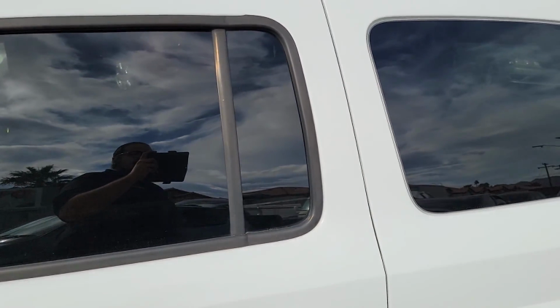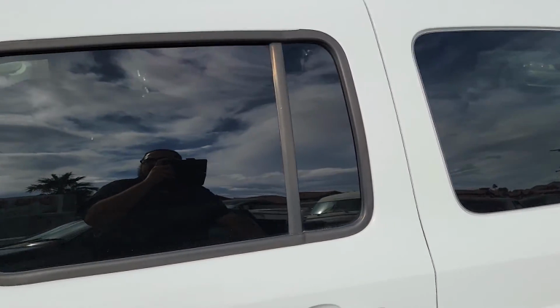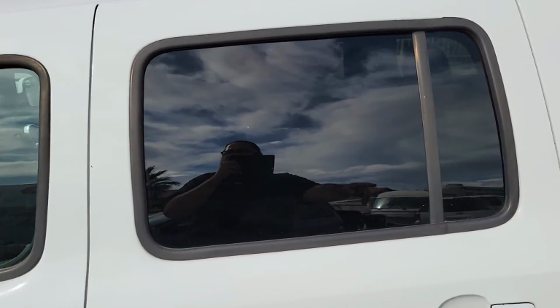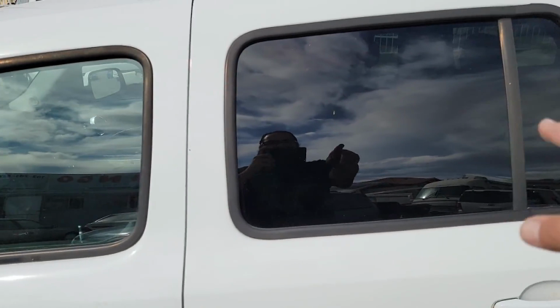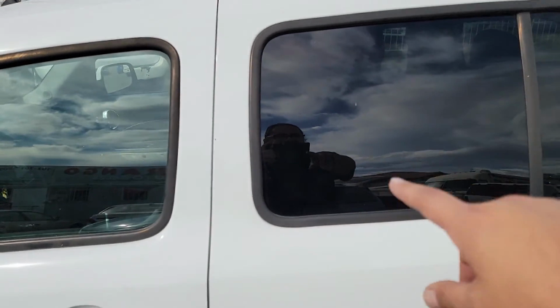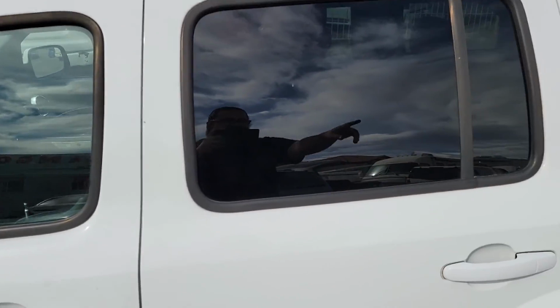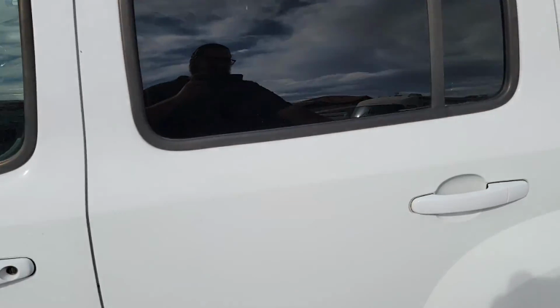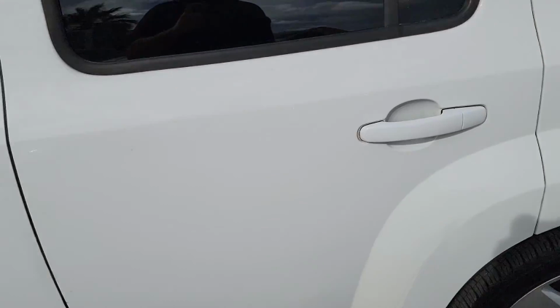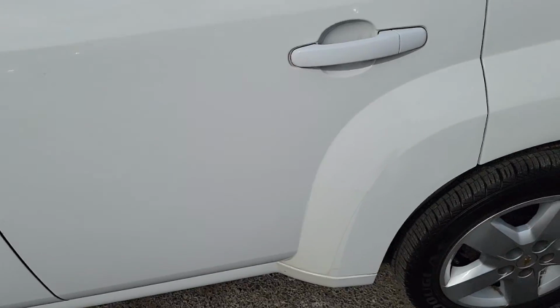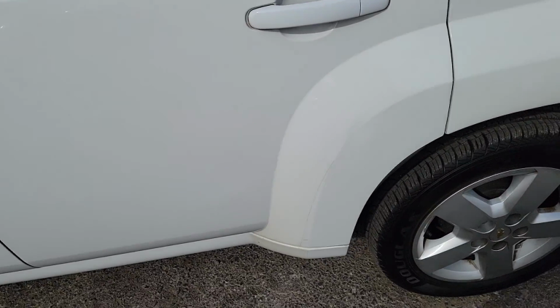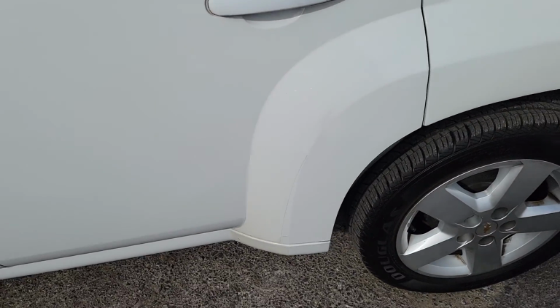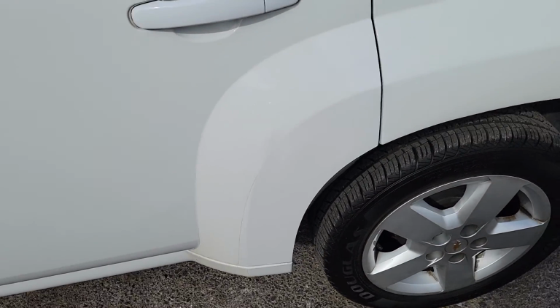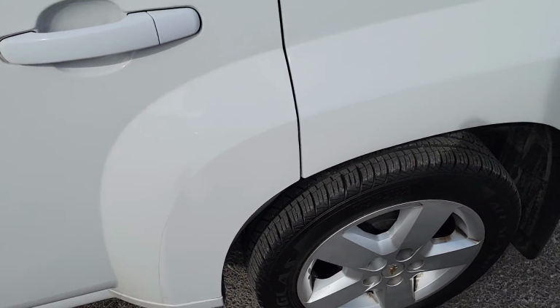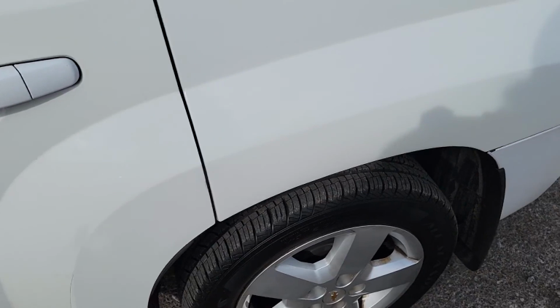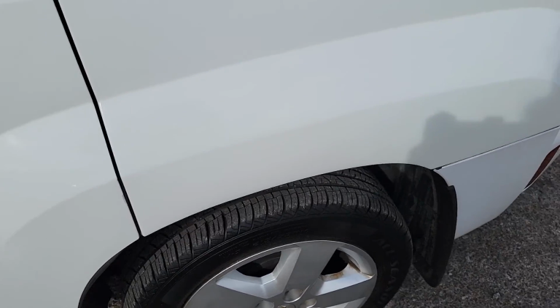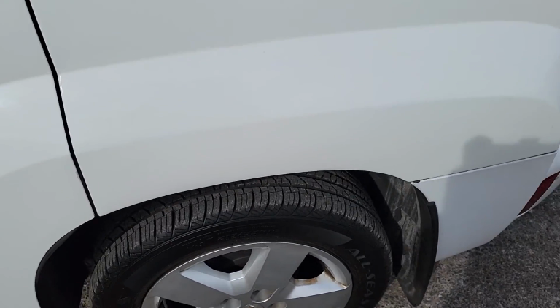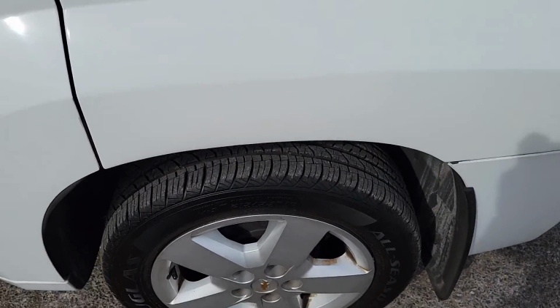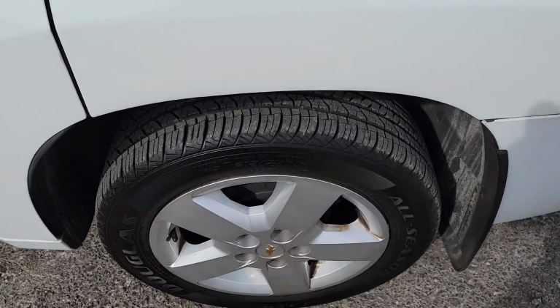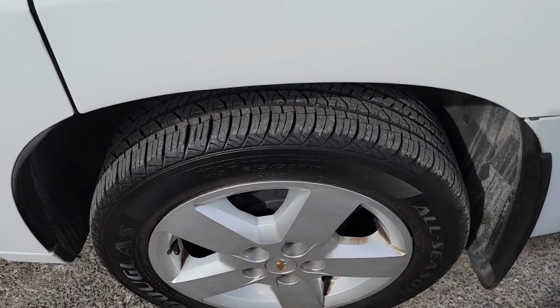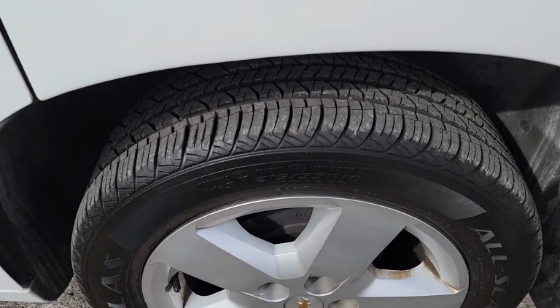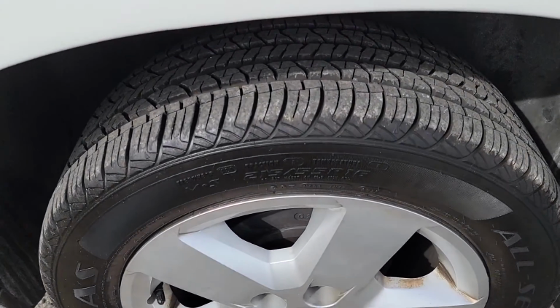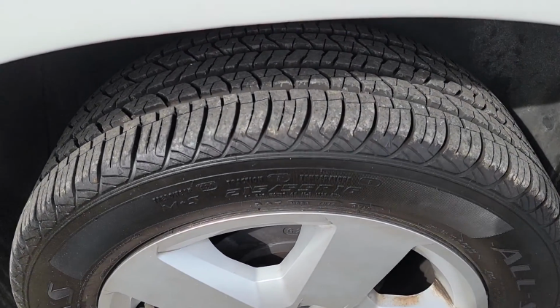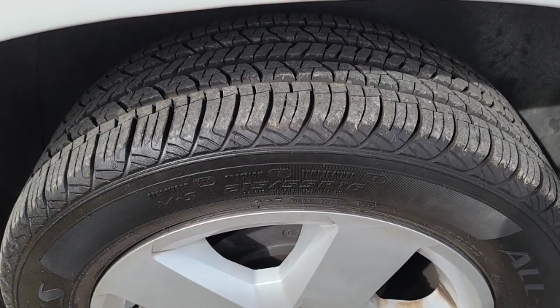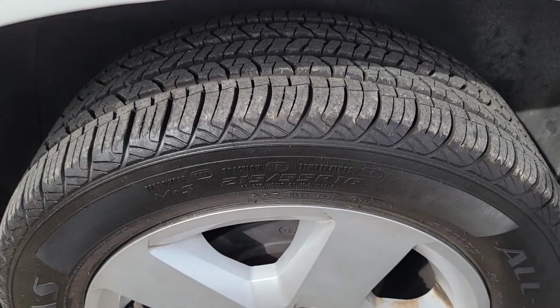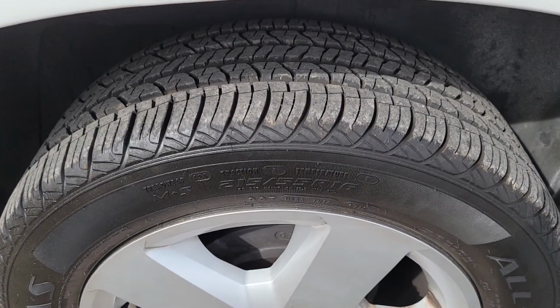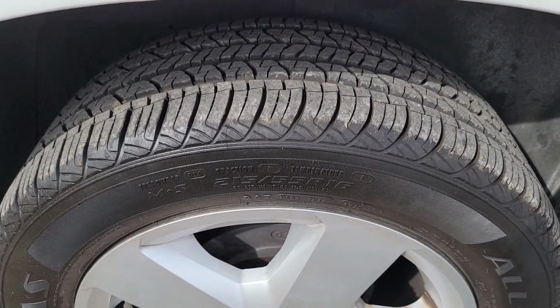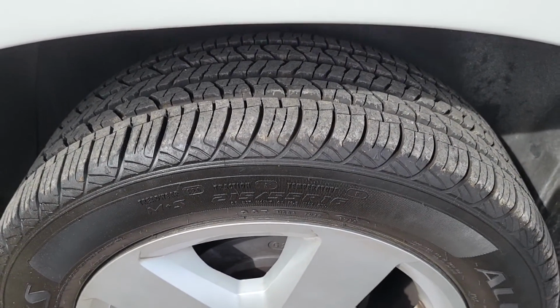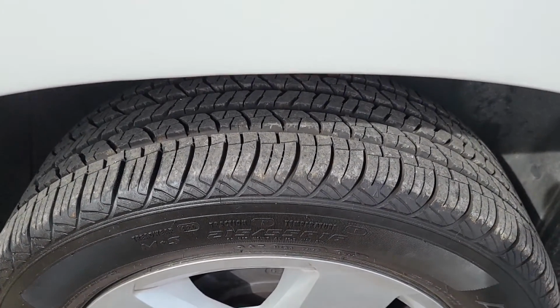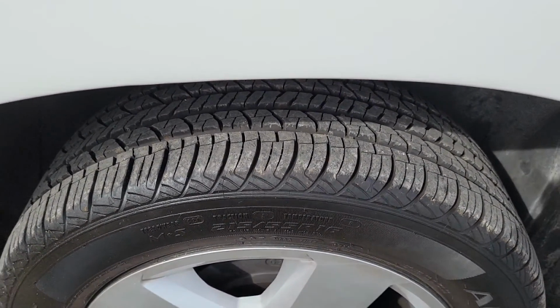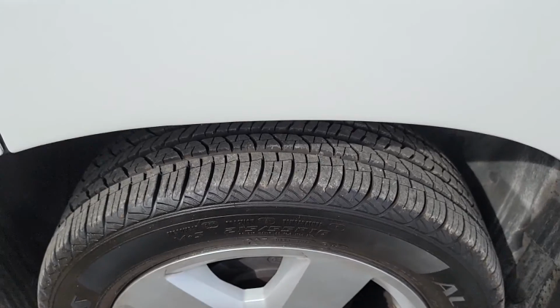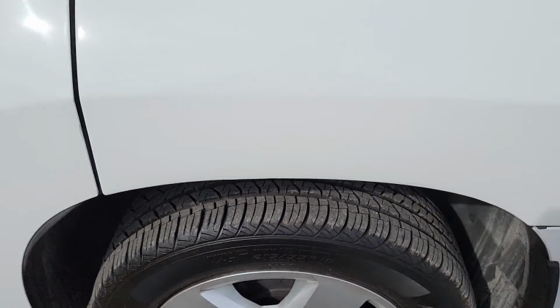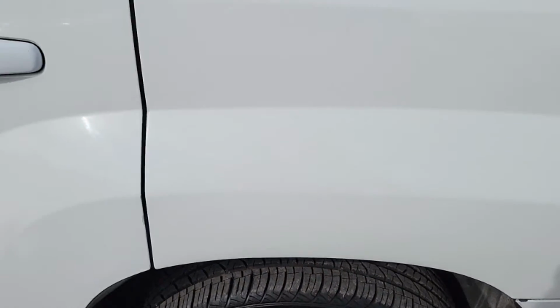Another great tire and rim. No sidewall cracking. Tons of tread left.